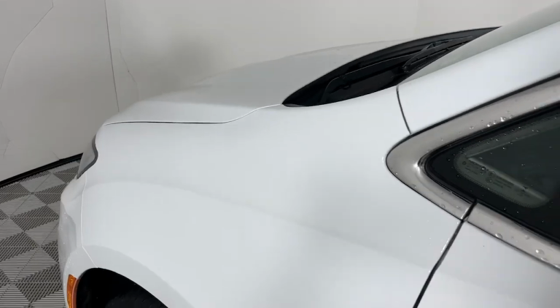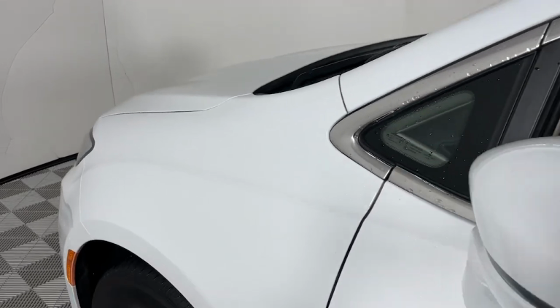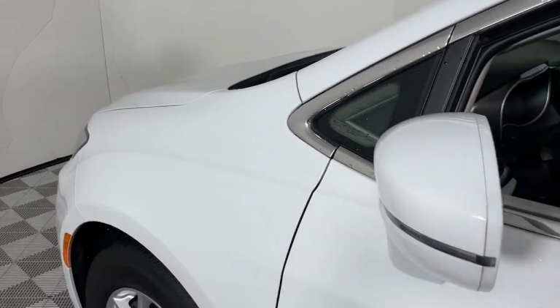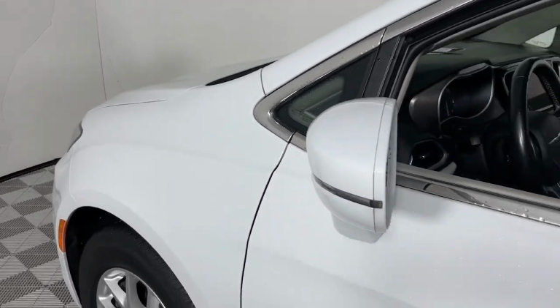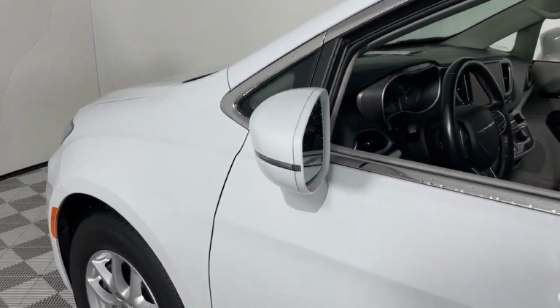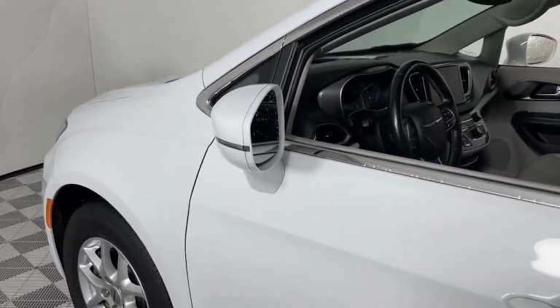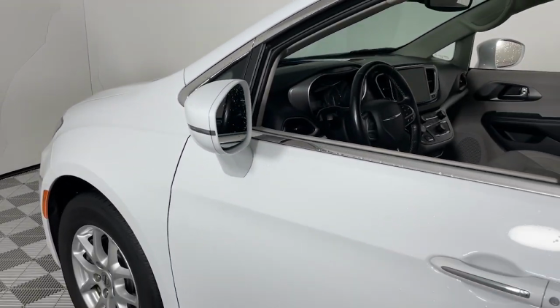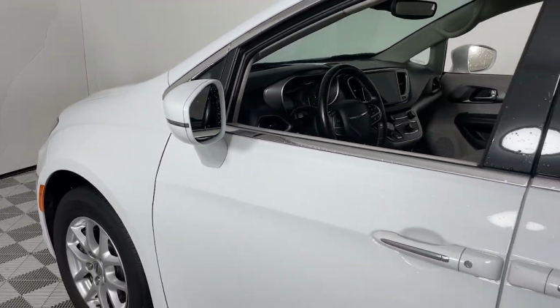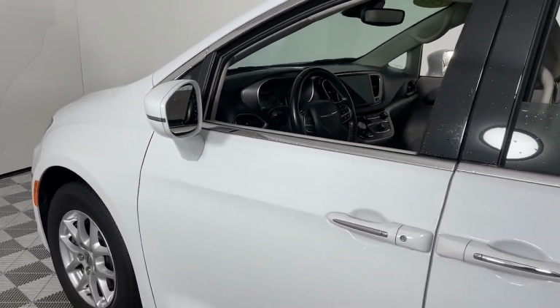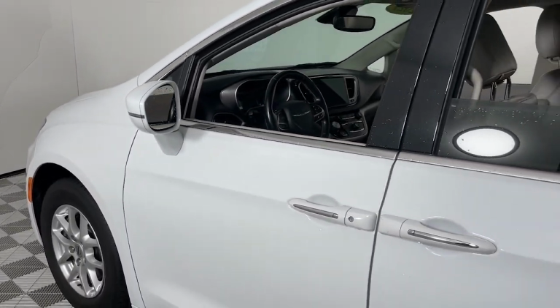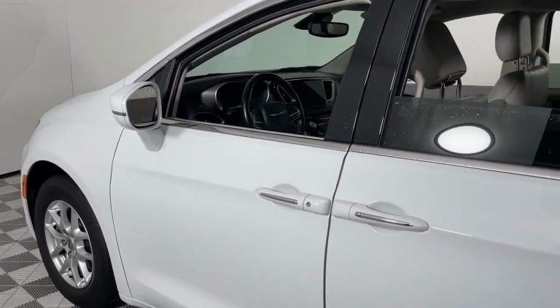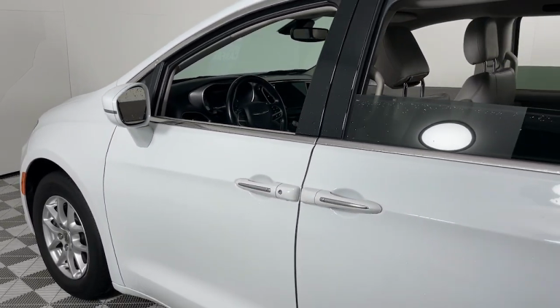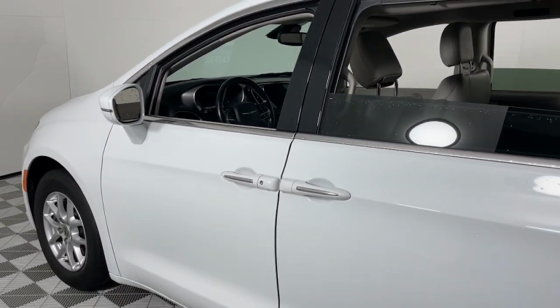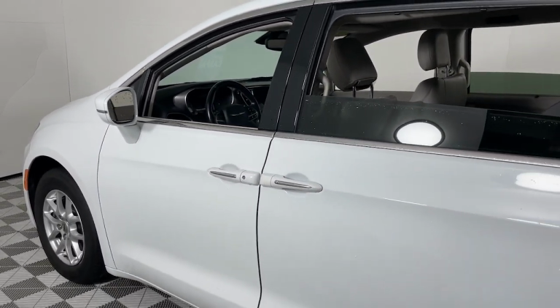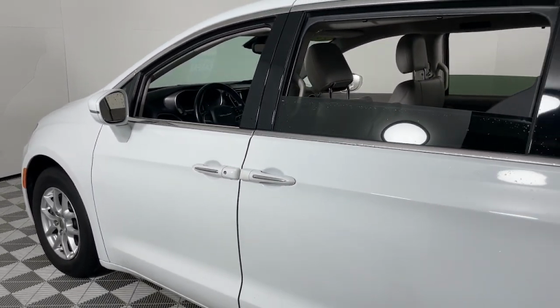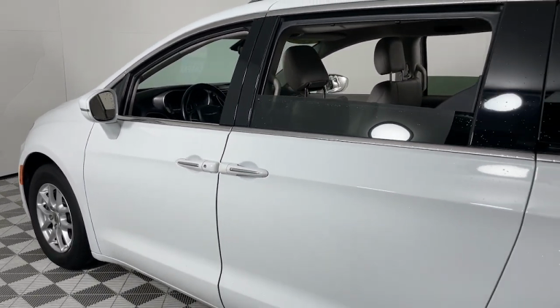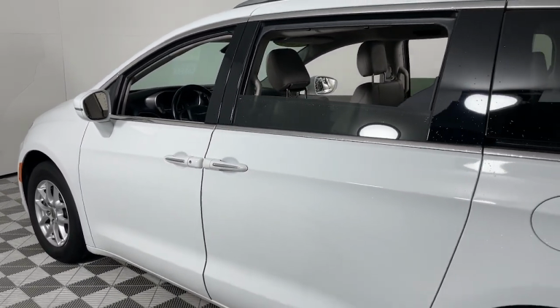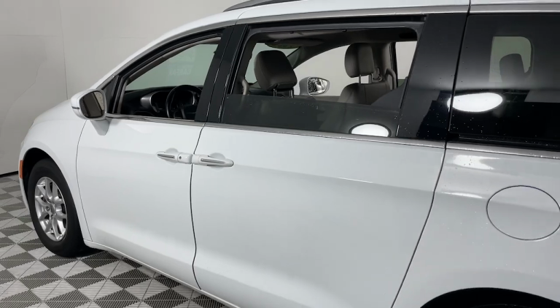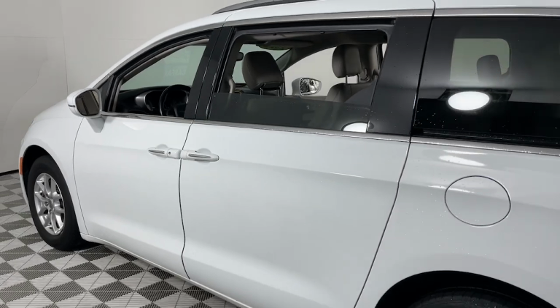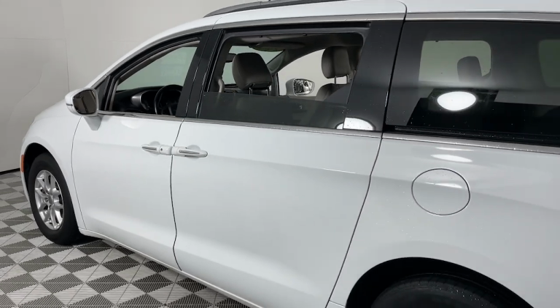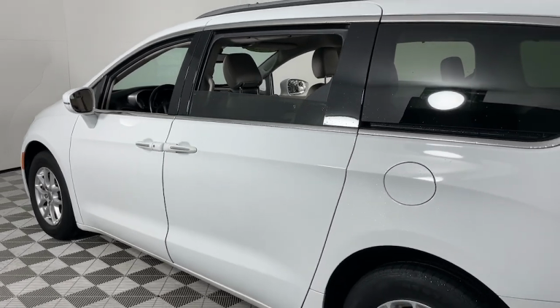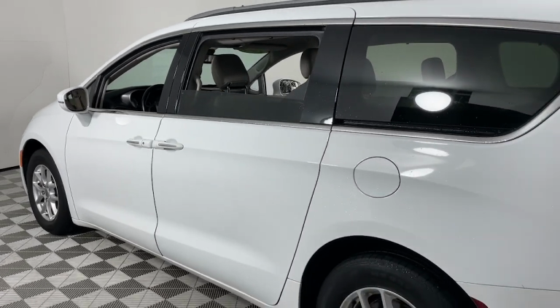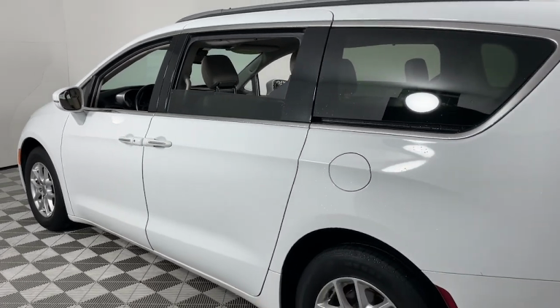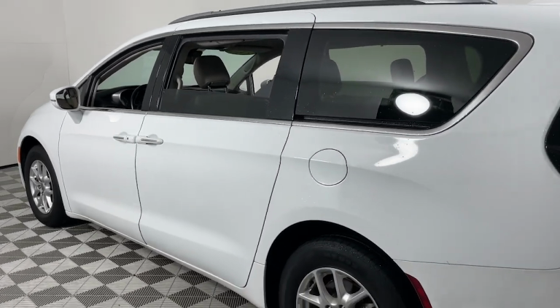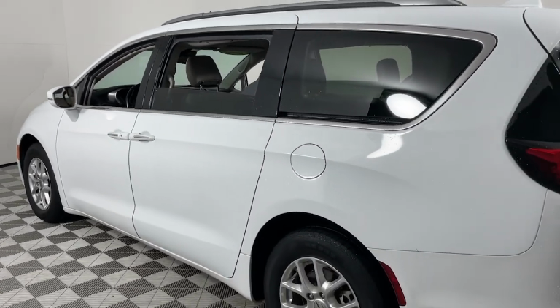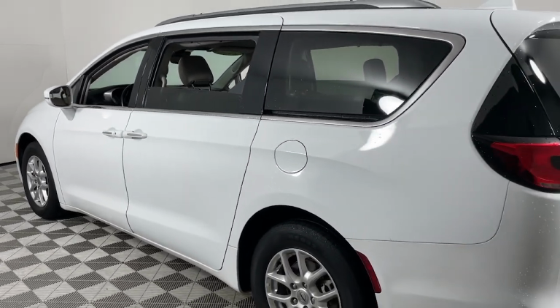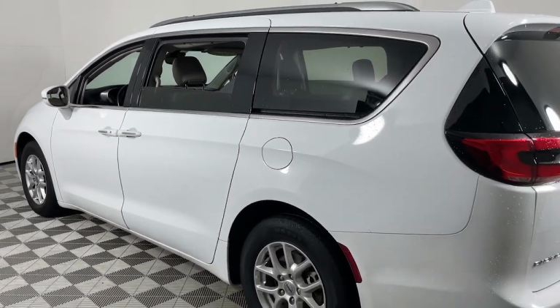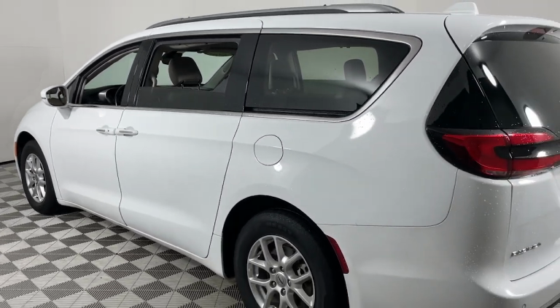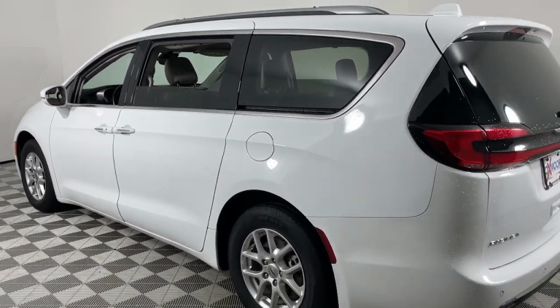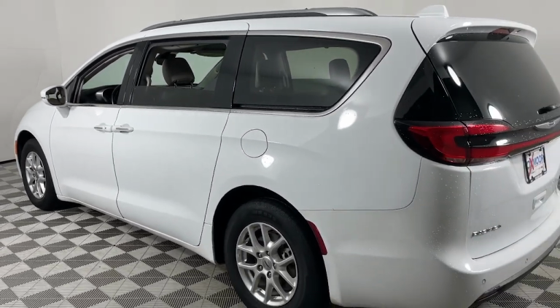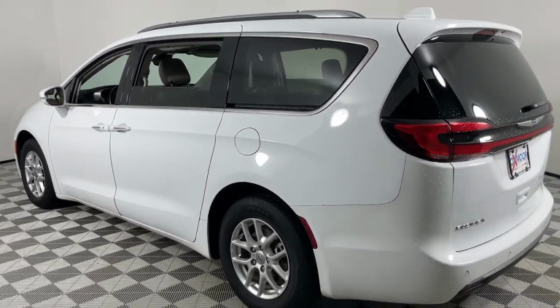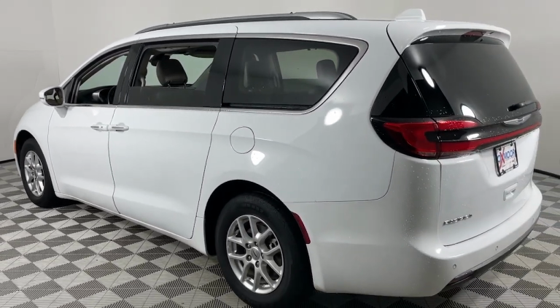You will be amazed by this. 2021 Chrysler Pacifica. The Pacifica is the ideal family hauler, loaded with safety features and tech-focused amenities.